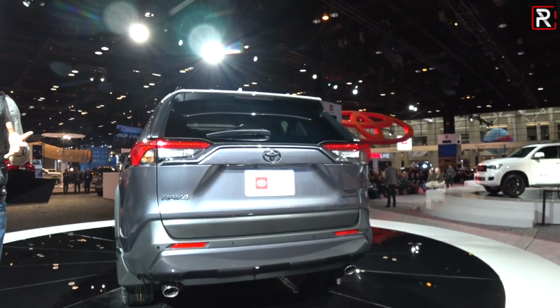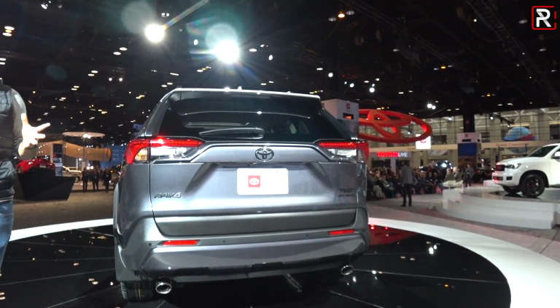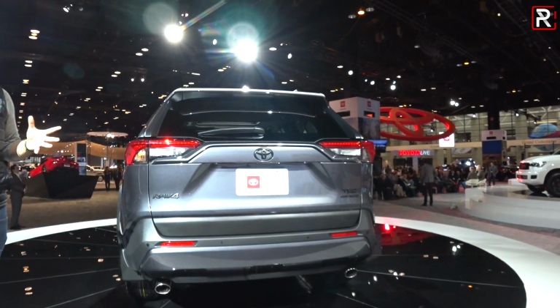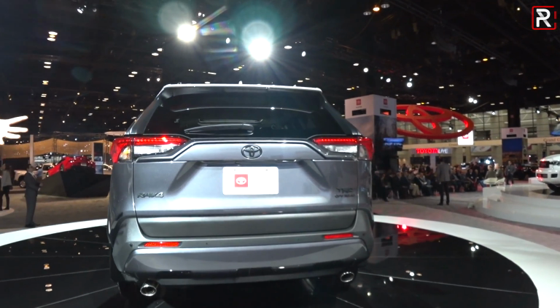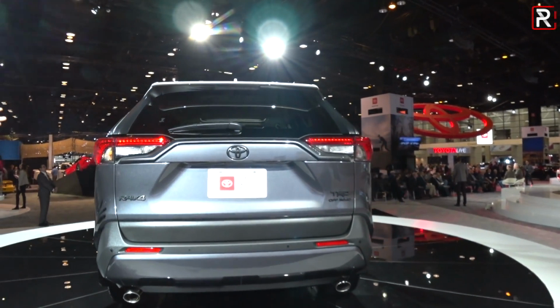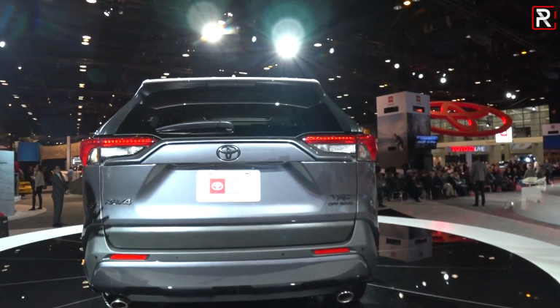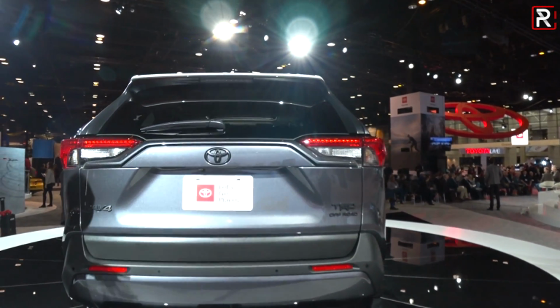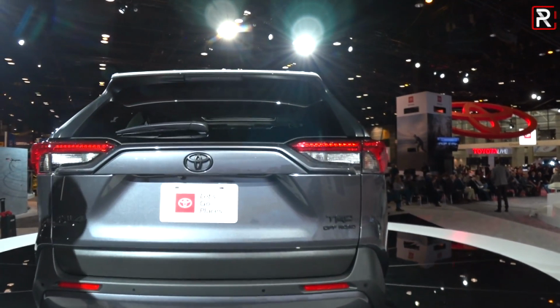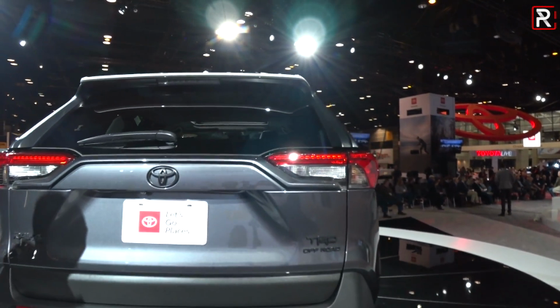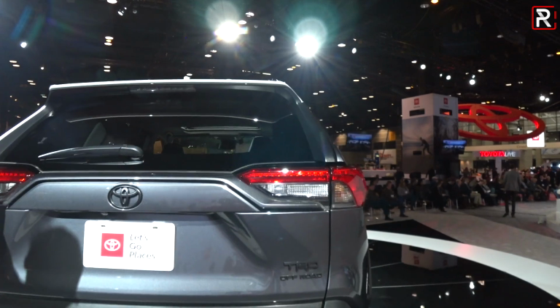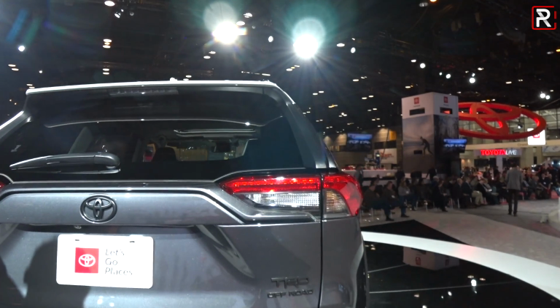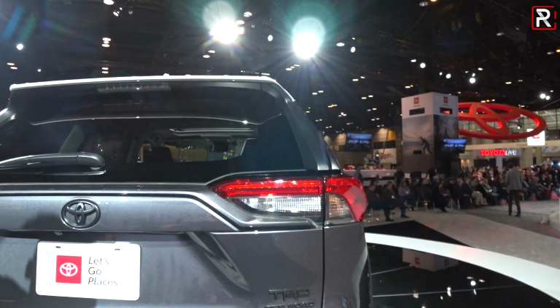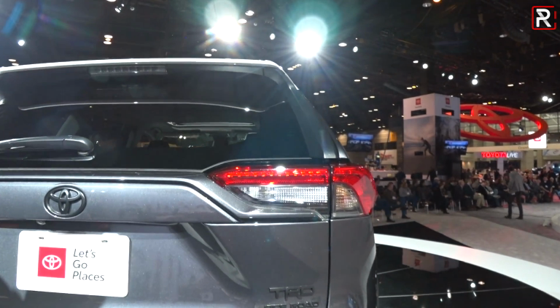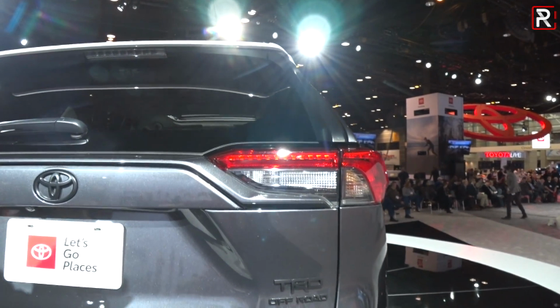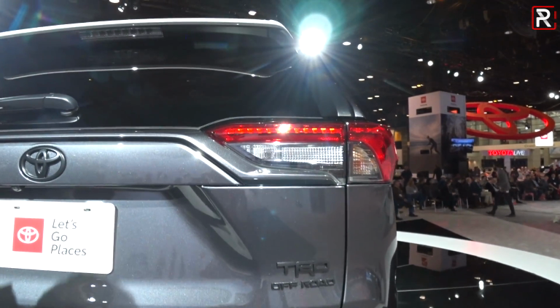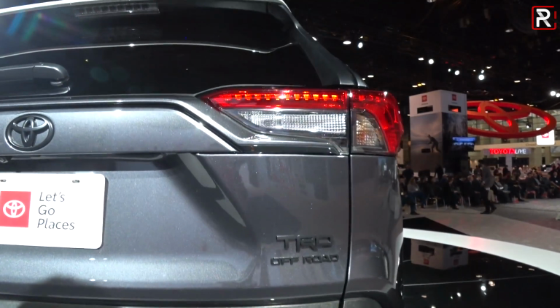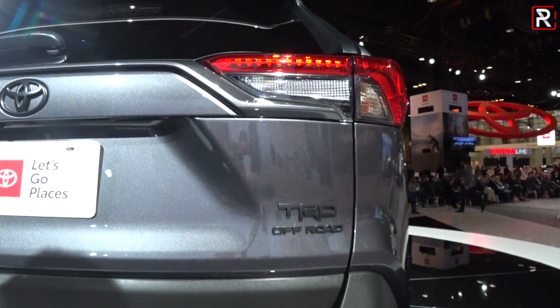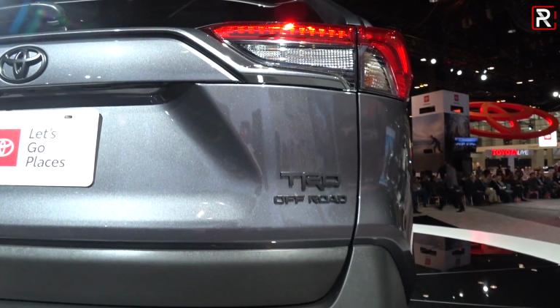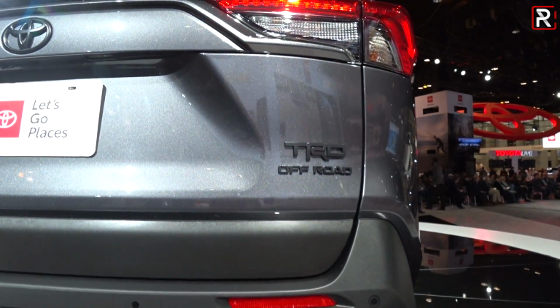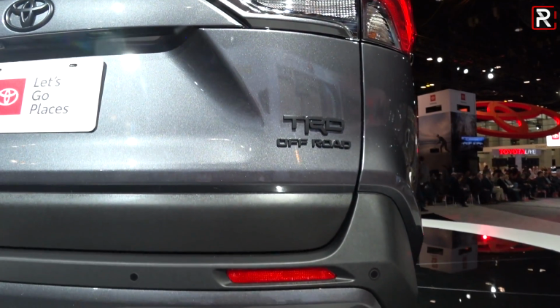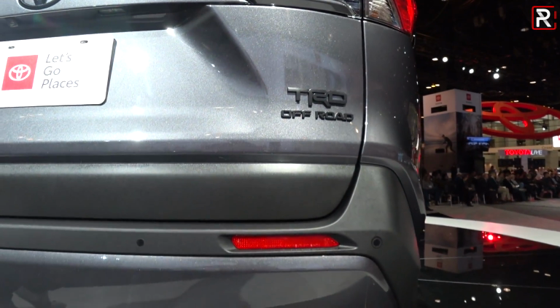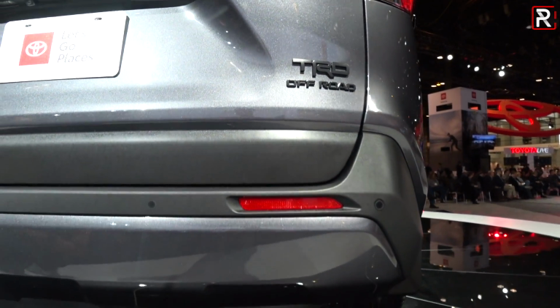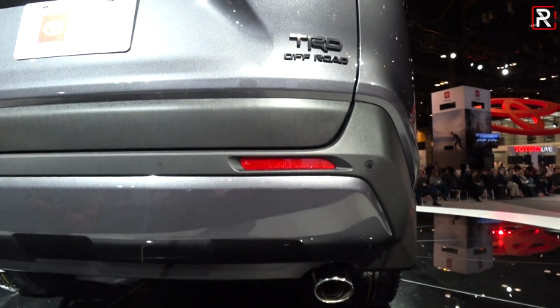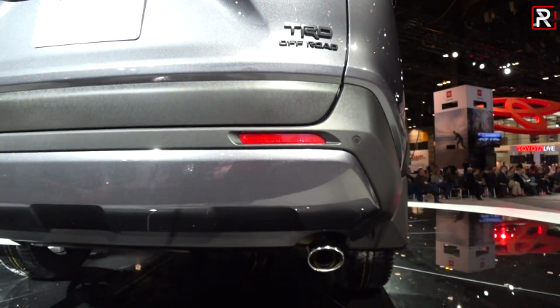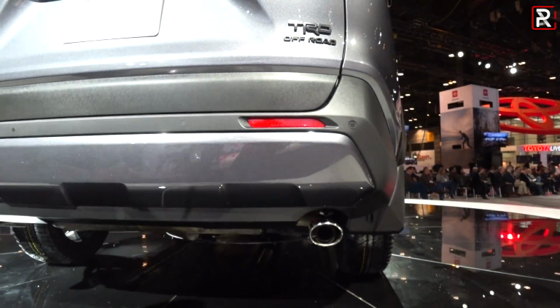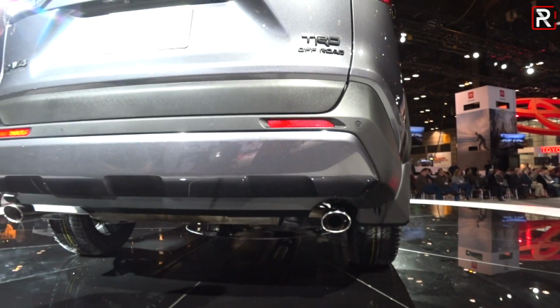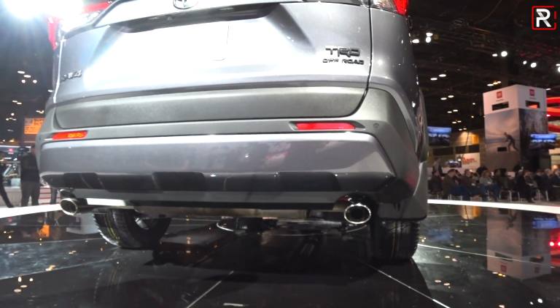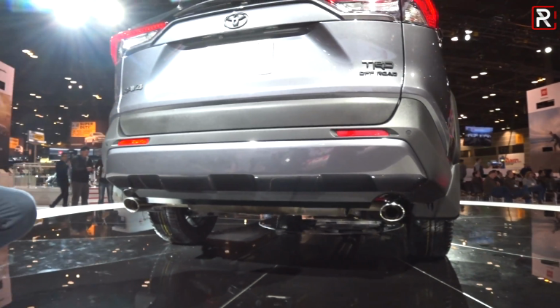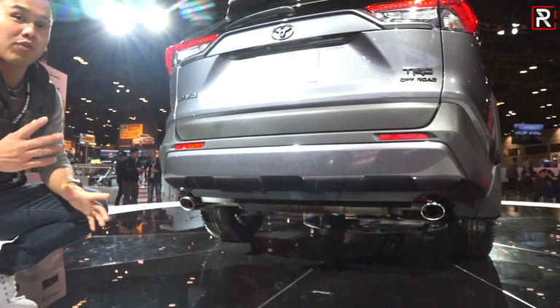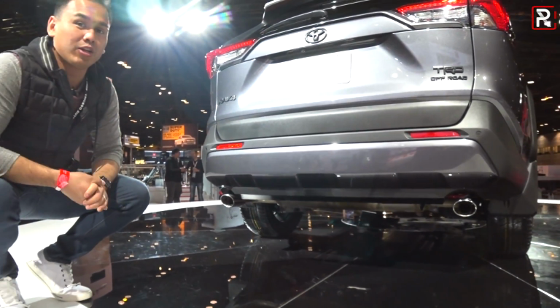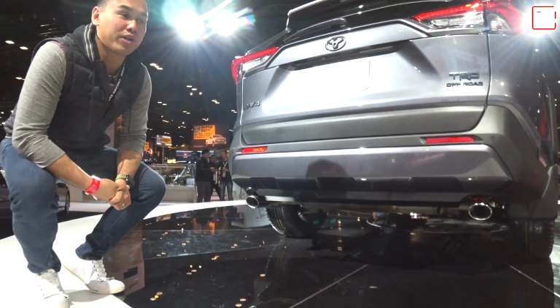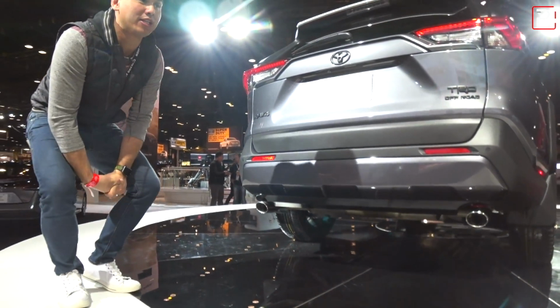At the back, the design has a nice aggressive look with the white roof, darker tail lights, the TRD Off-Road badge, and this one has the dual exhaust setup, just like the other standard RAV4s. Overall, I think it looks pretty nice.